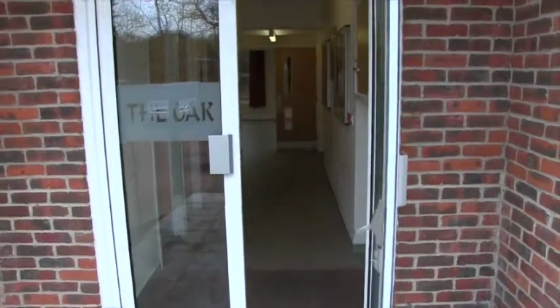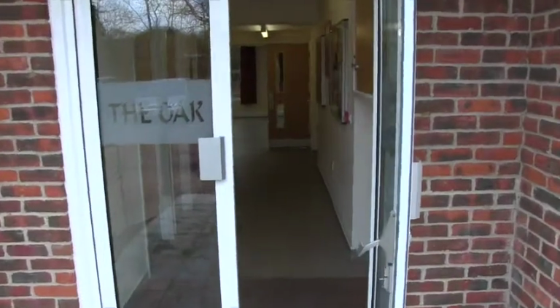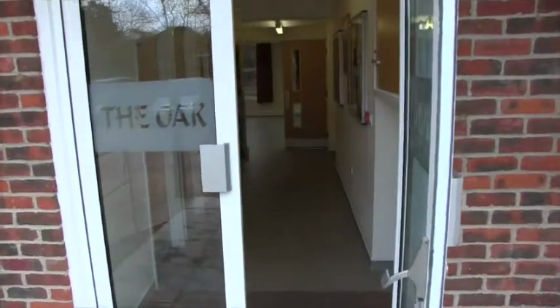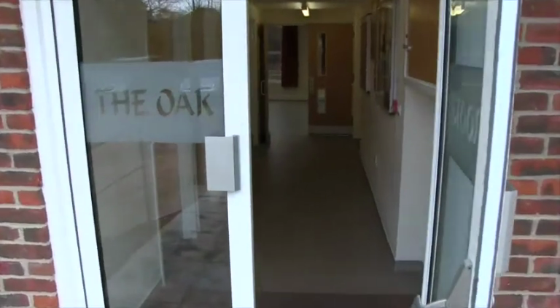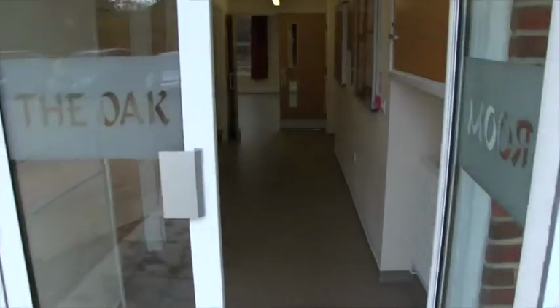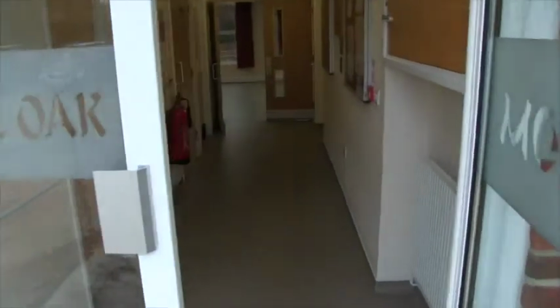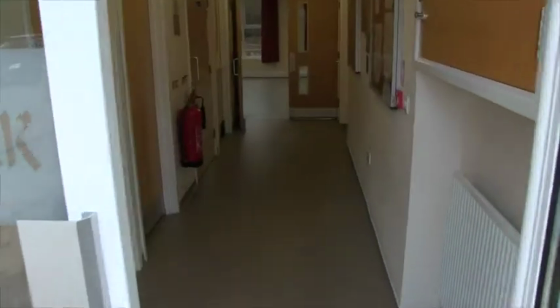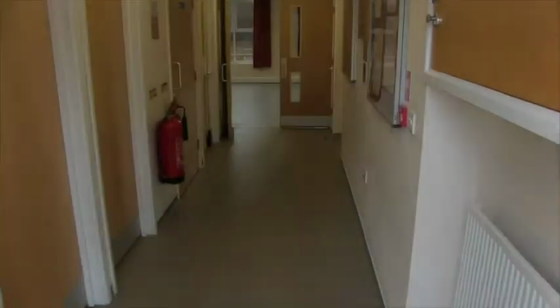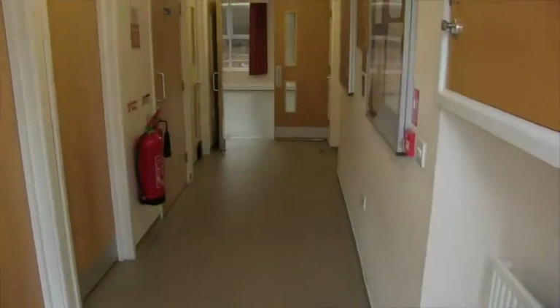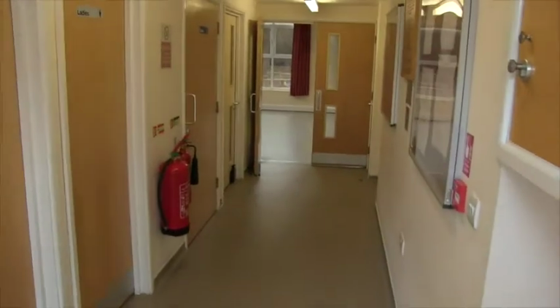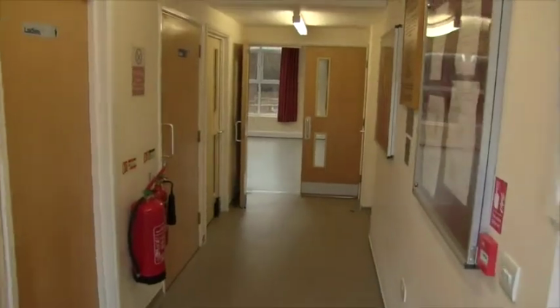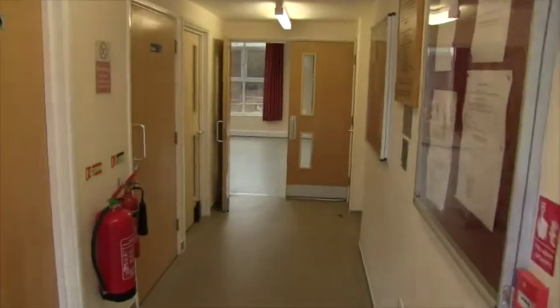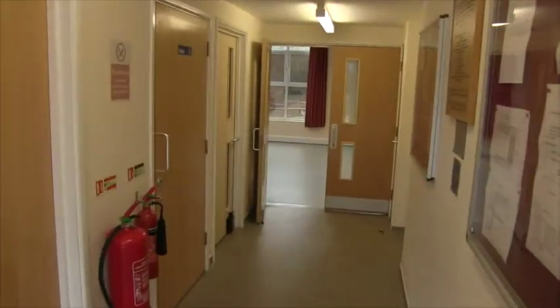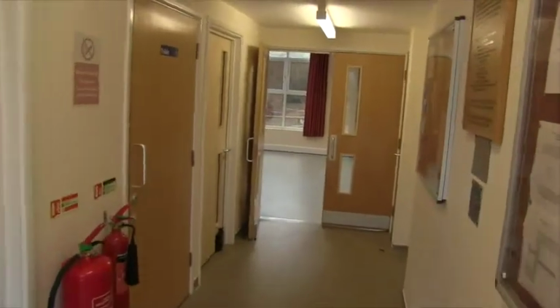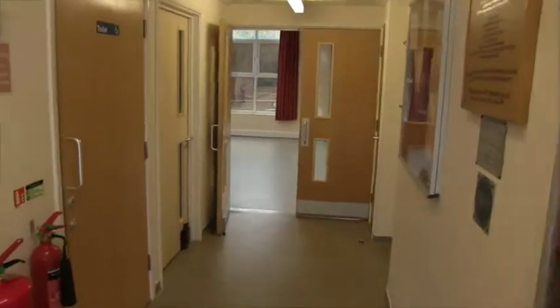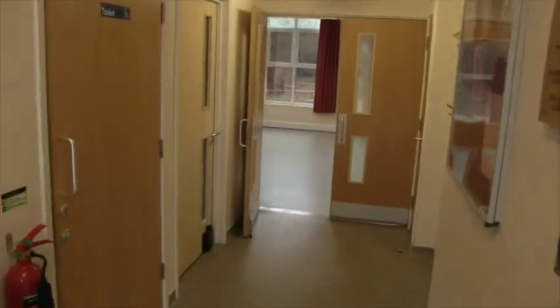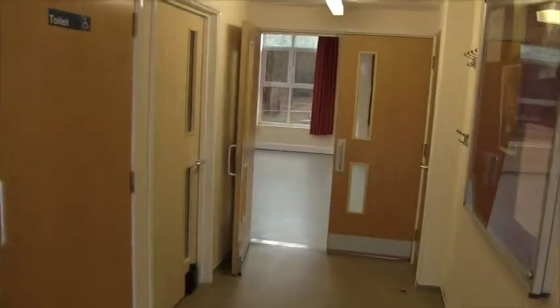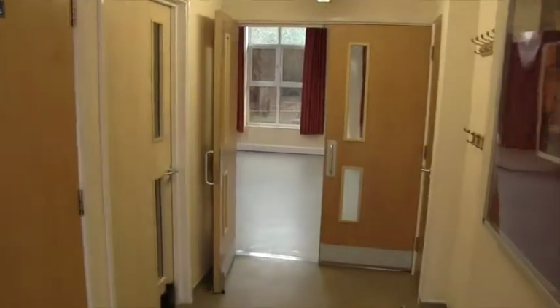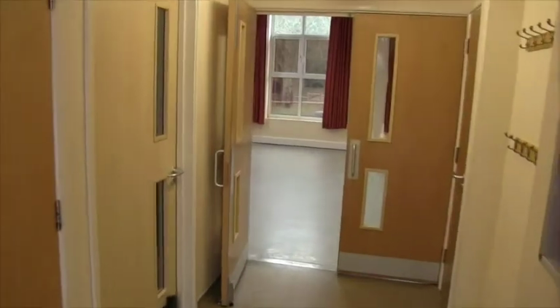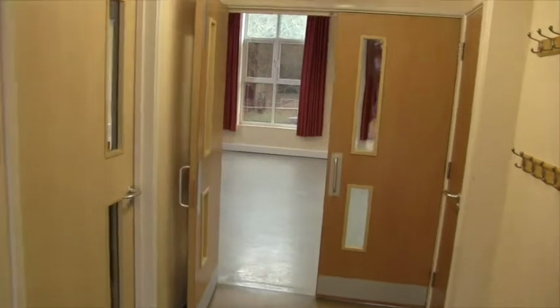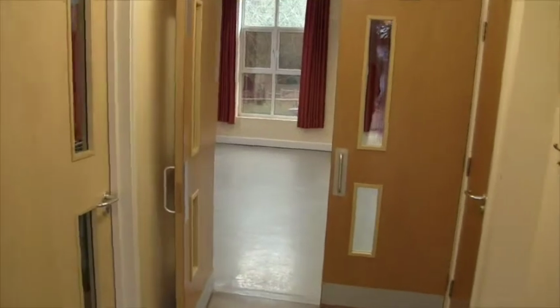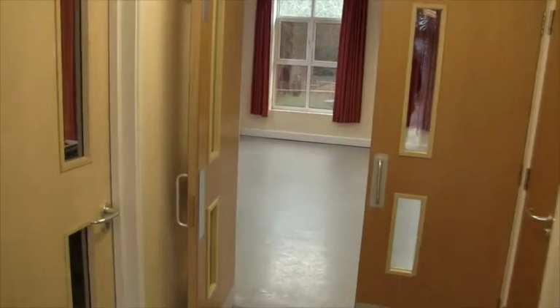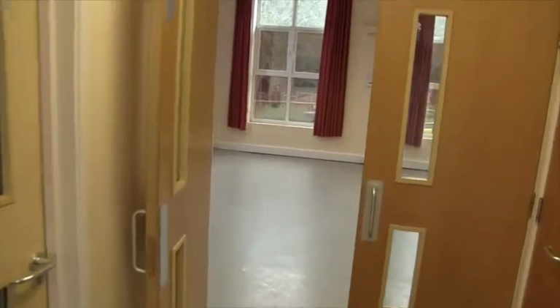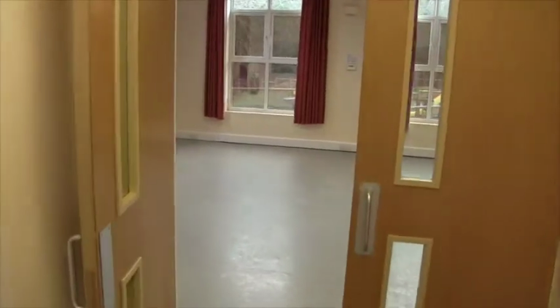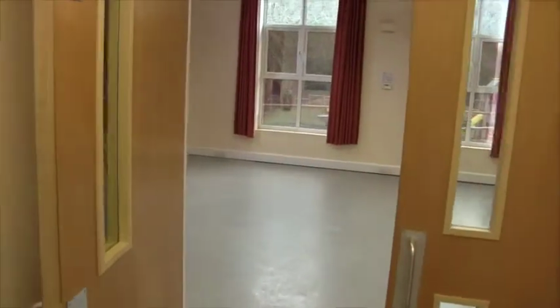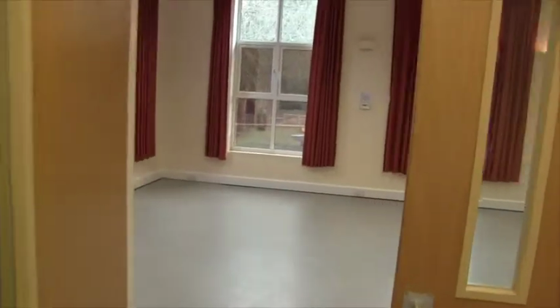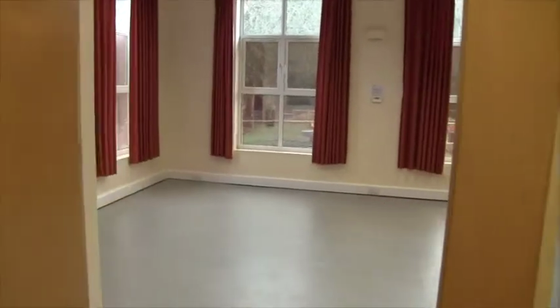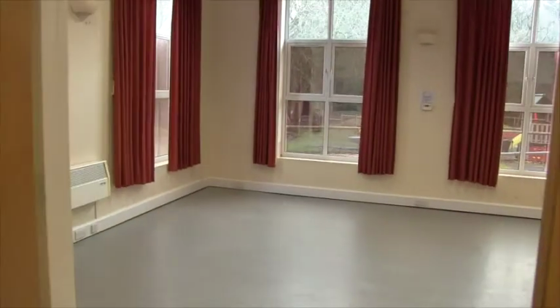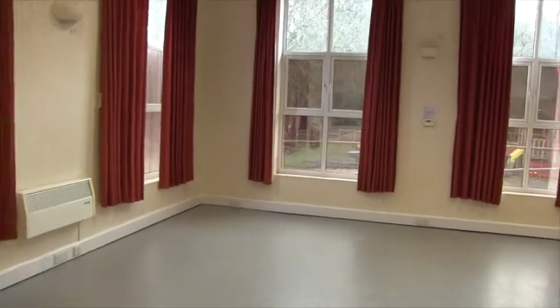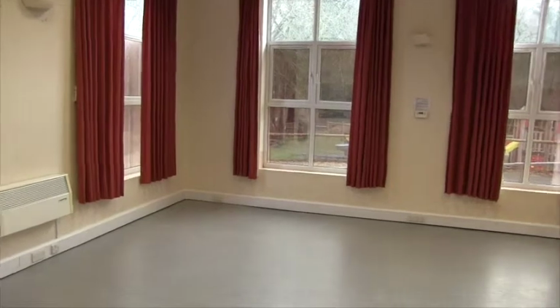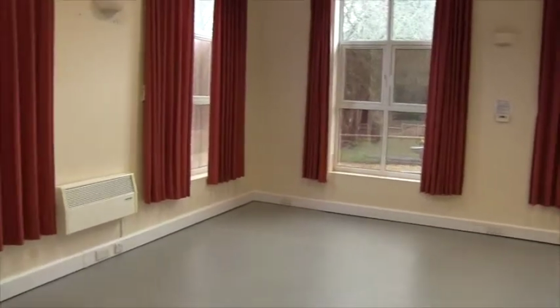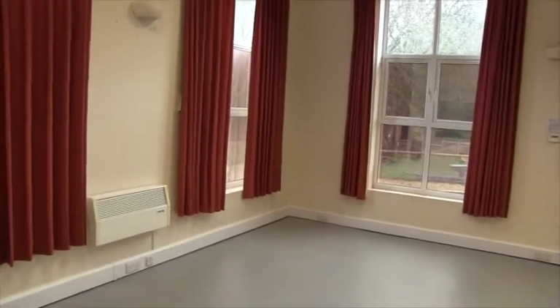The Oak Room has its own entrance and is a smaller room than the main hall. Going through the entrance hall into the room itself — it's a nice, light, airy room.